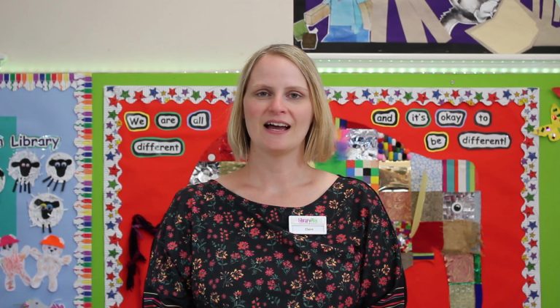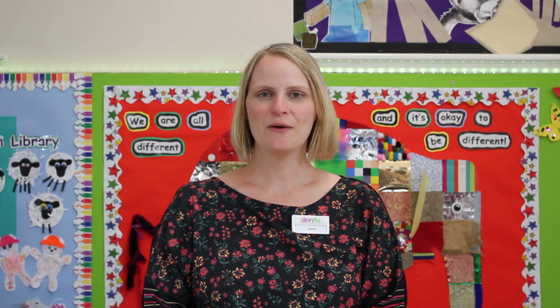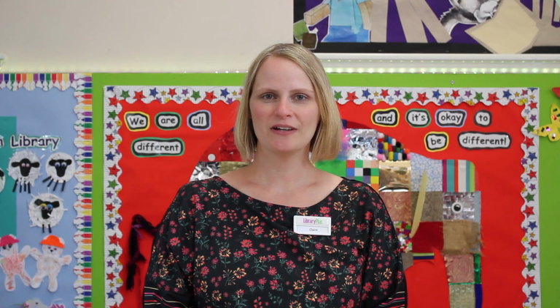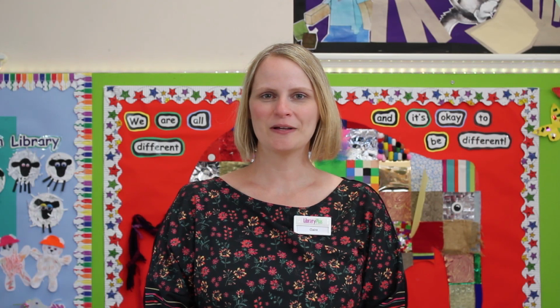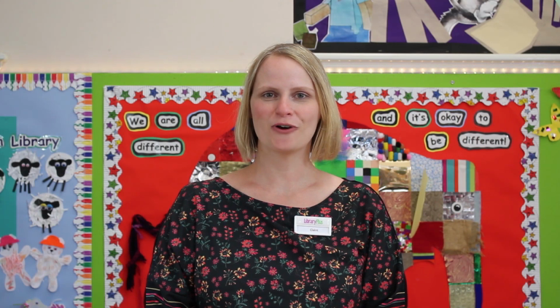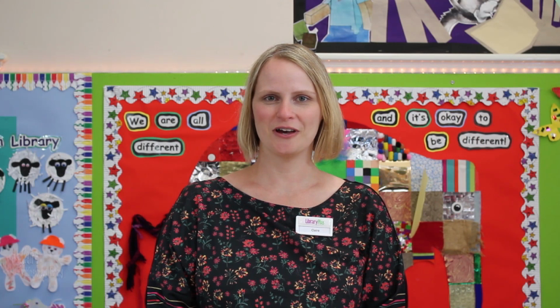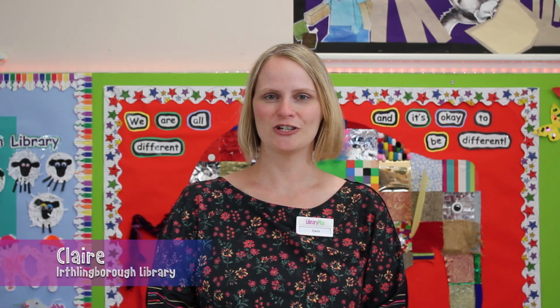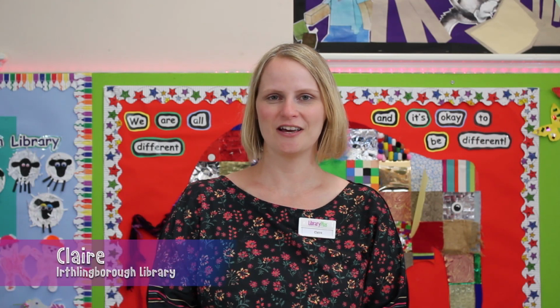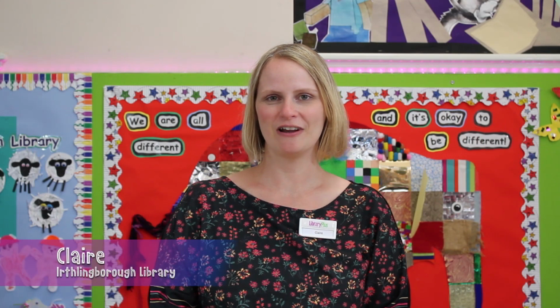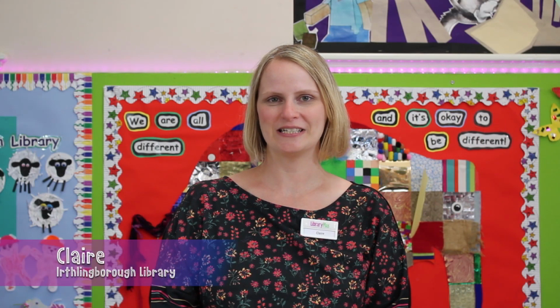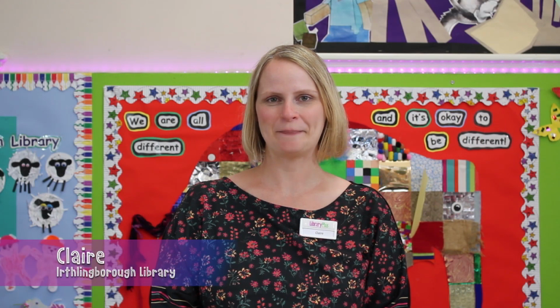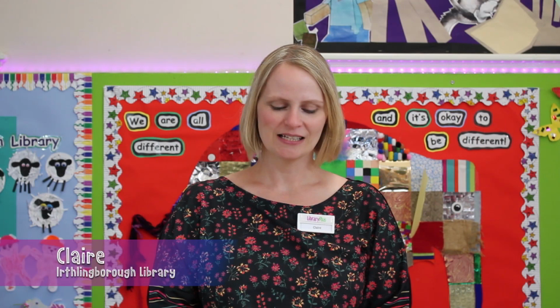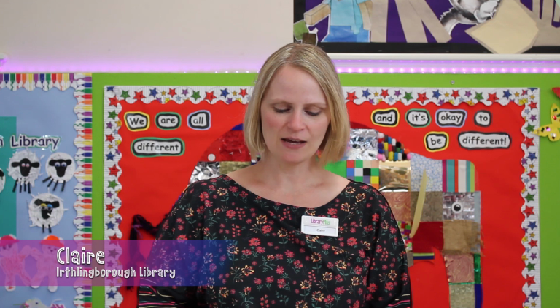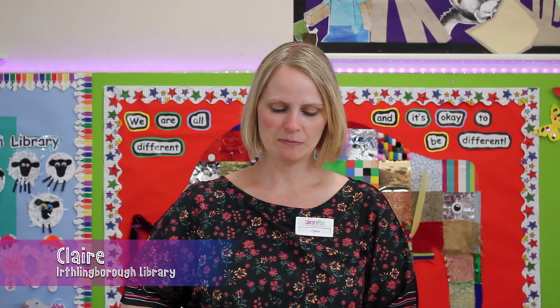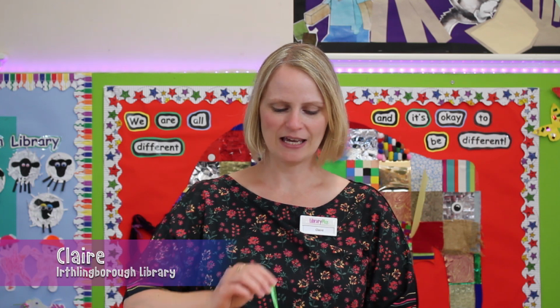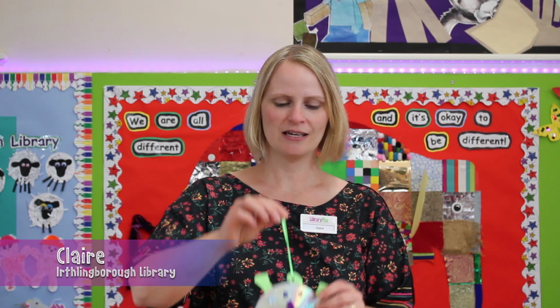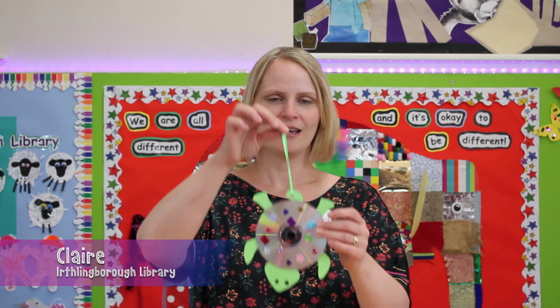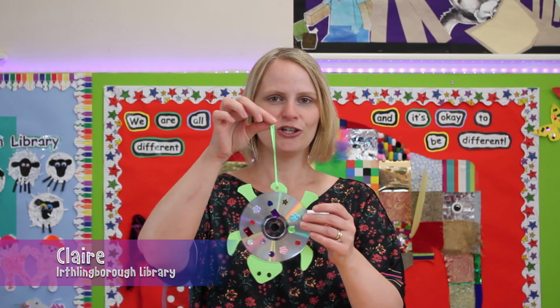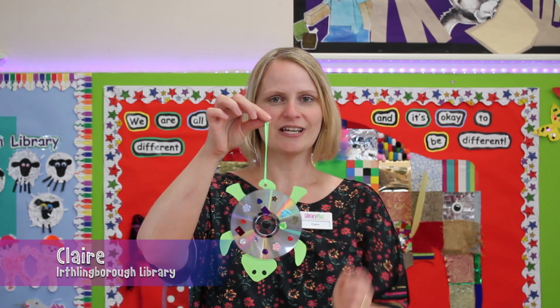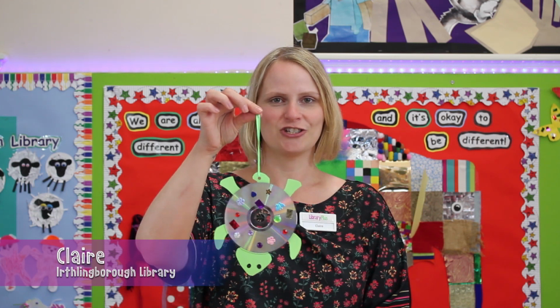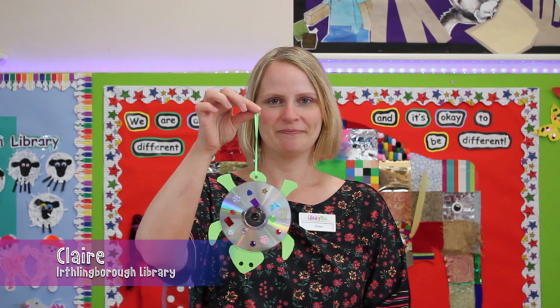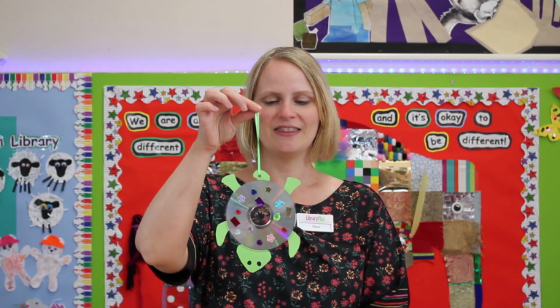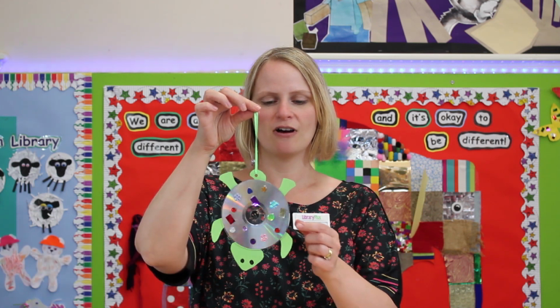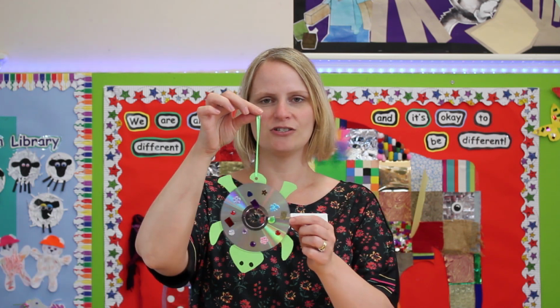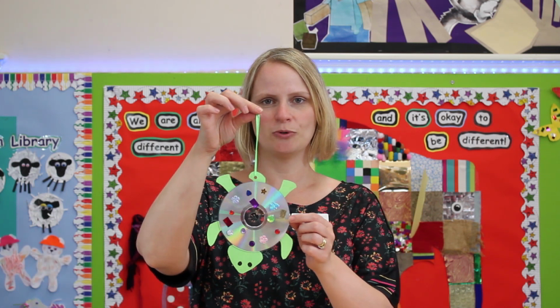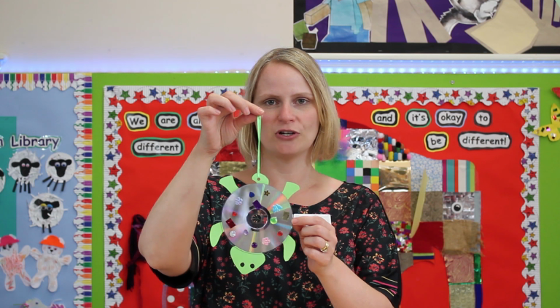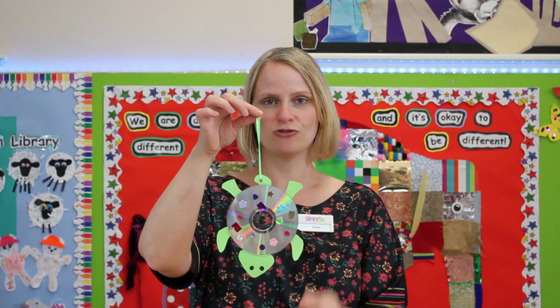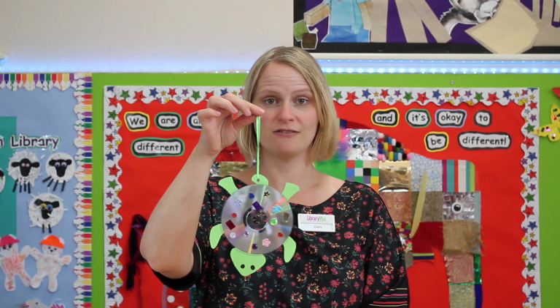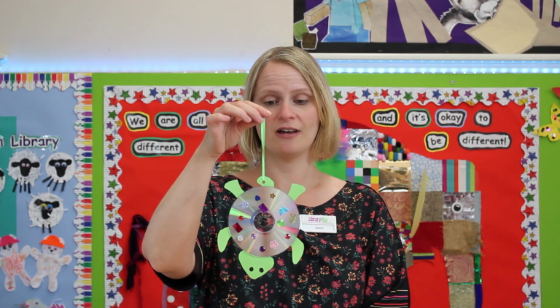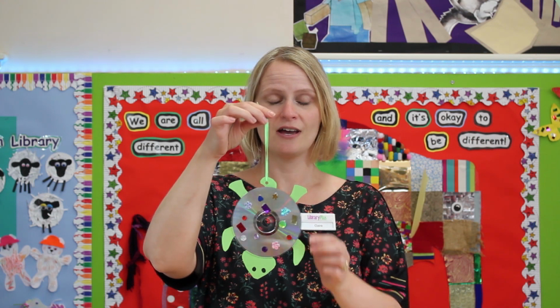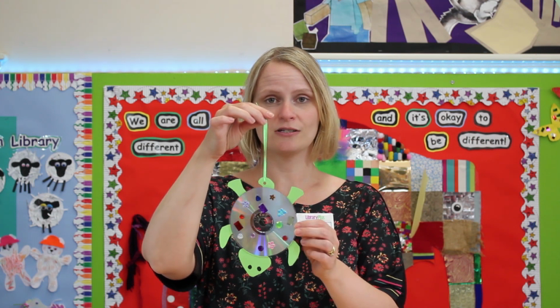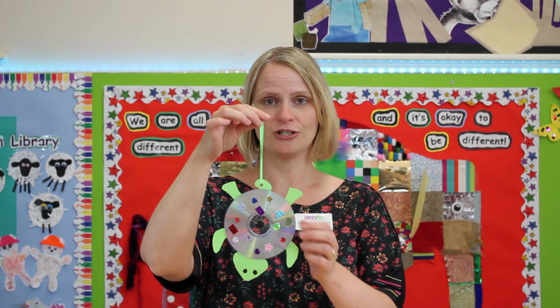Hello everyone, welcome to craft time at Rushden and Irthlingborough Library today. We're going to be making a cute sun catcher, and this craft is suitable for children under five as well as older children.